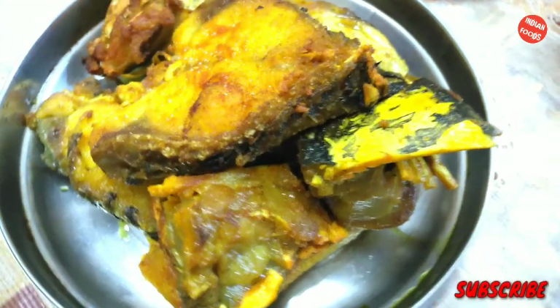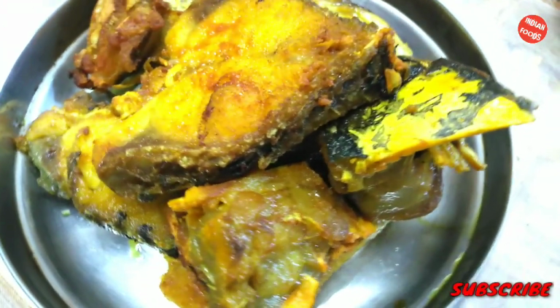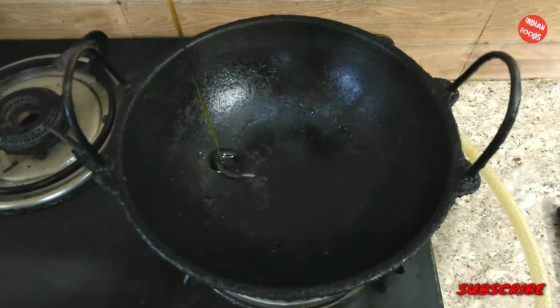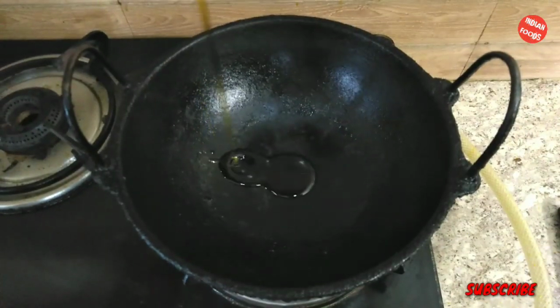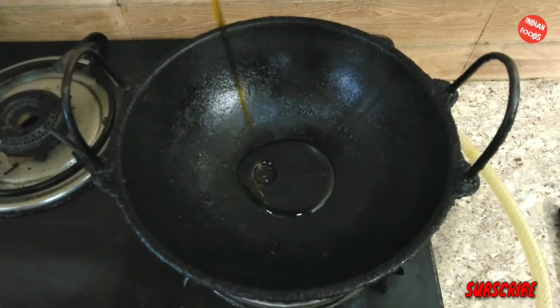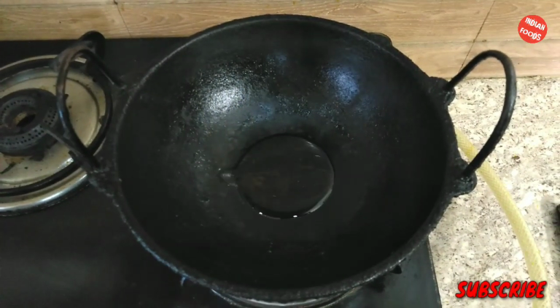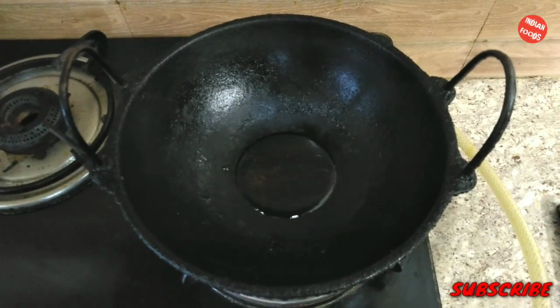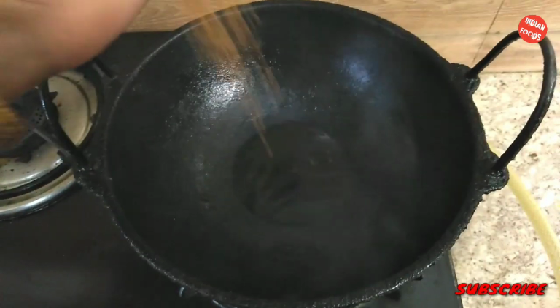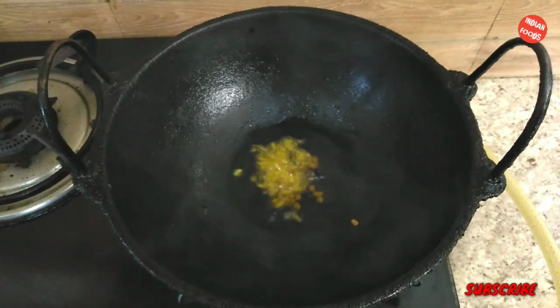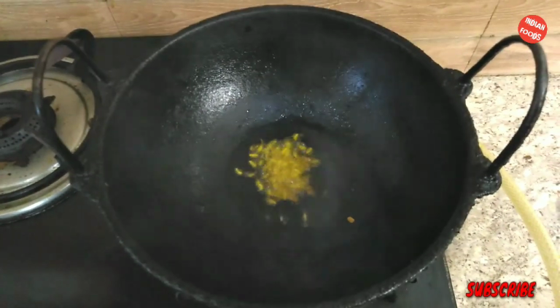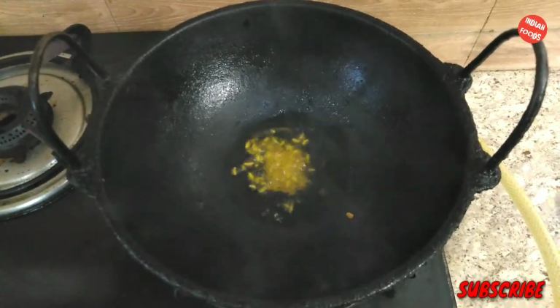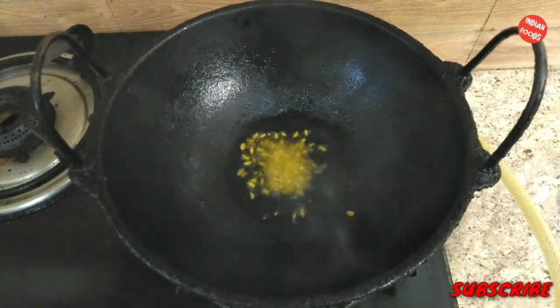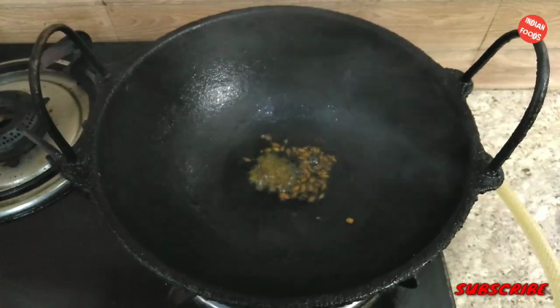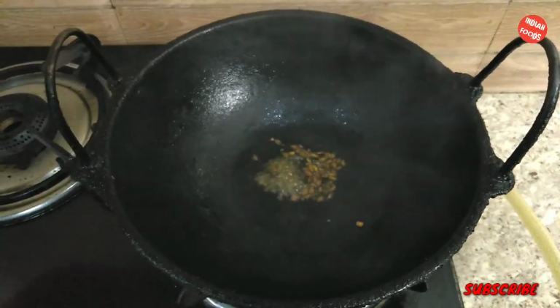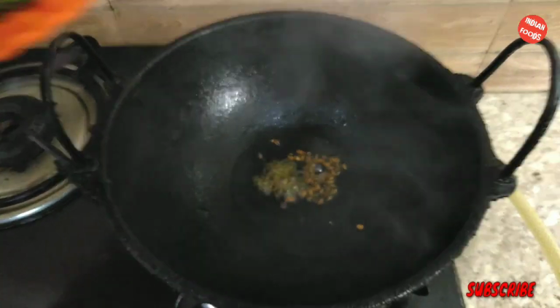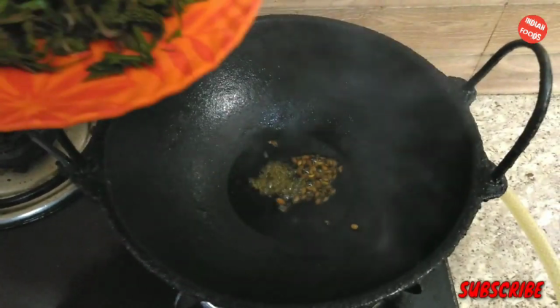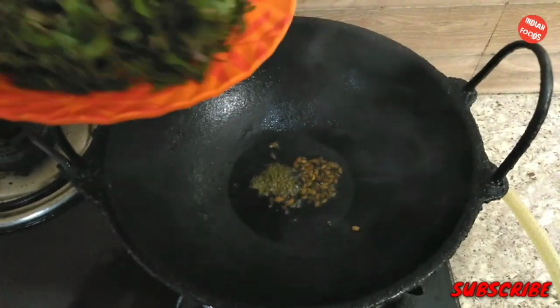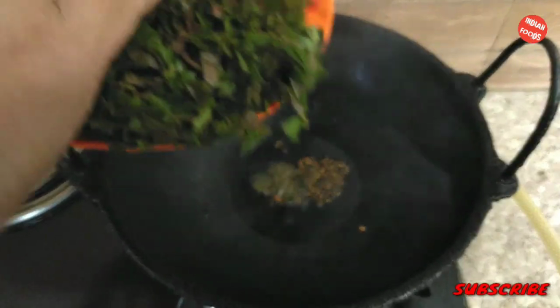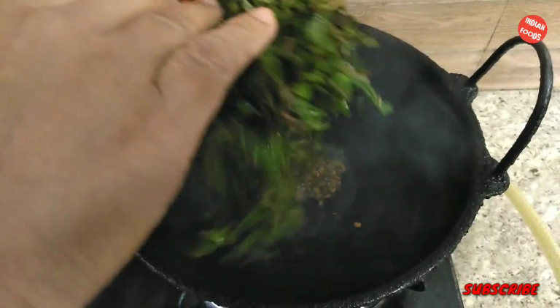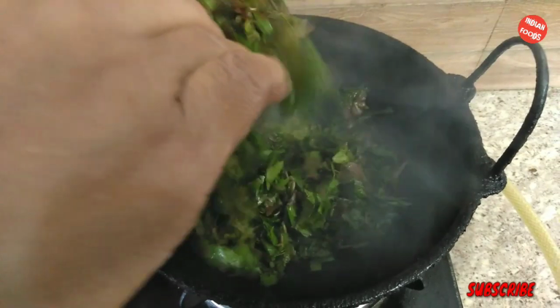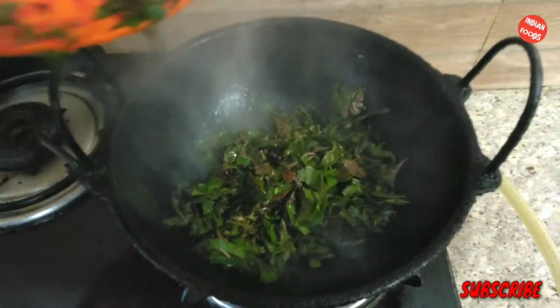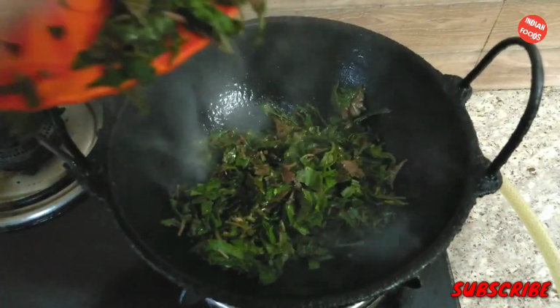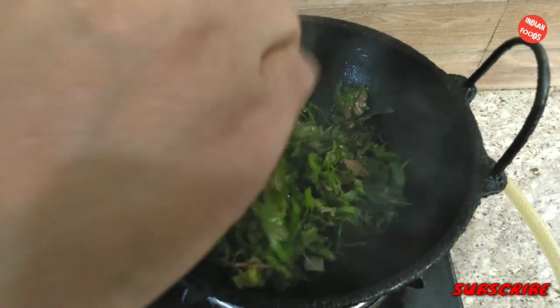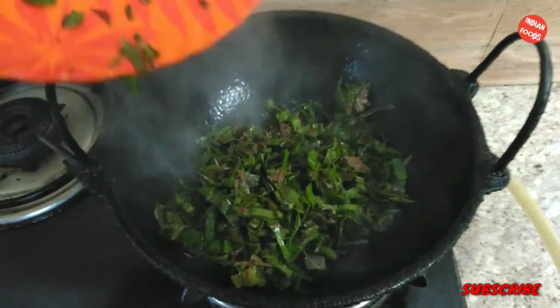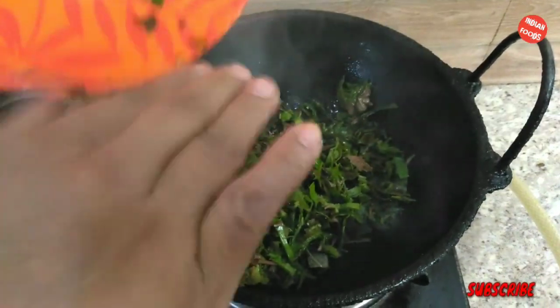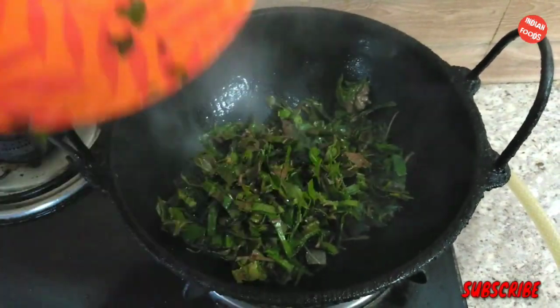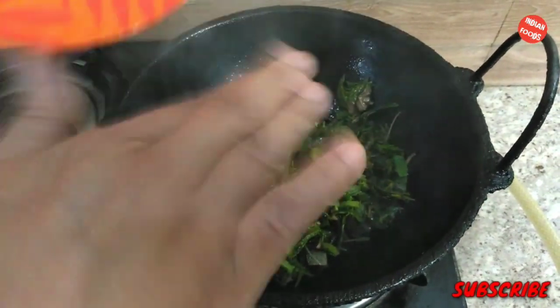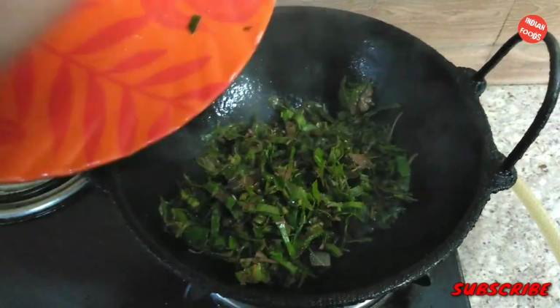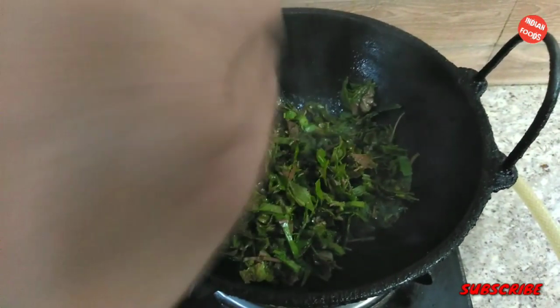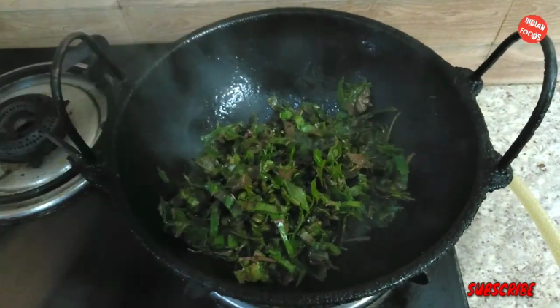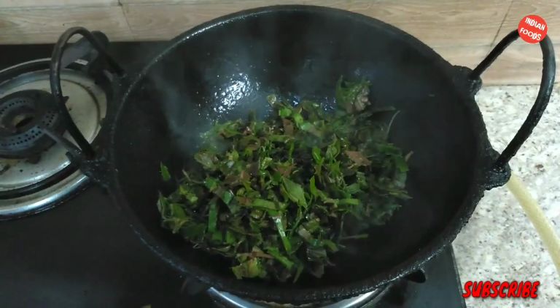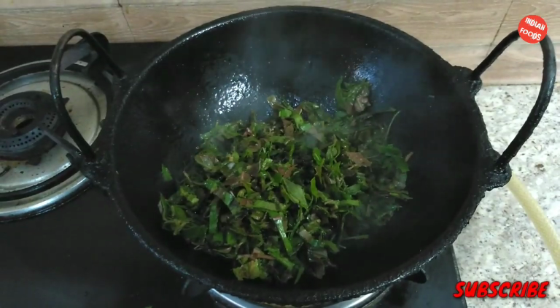I will be adding mustard oil. When it is heated, I will add the jeera, and then I will be adding the wine leaves which are chopped very nicely and mix with the oil, and I will just stir them up.